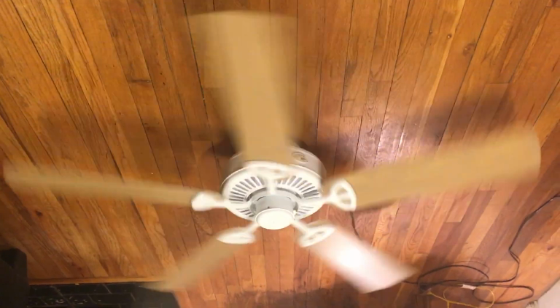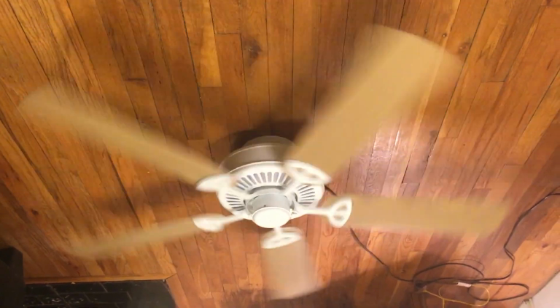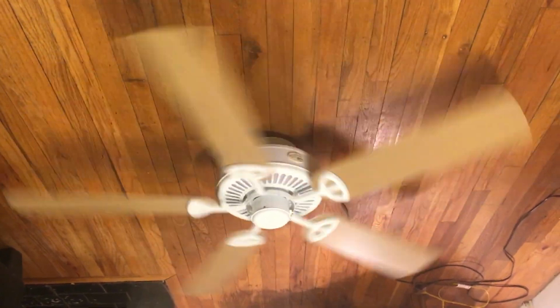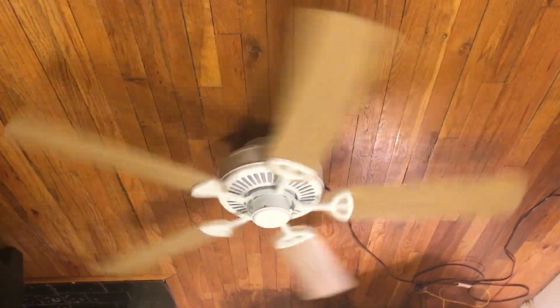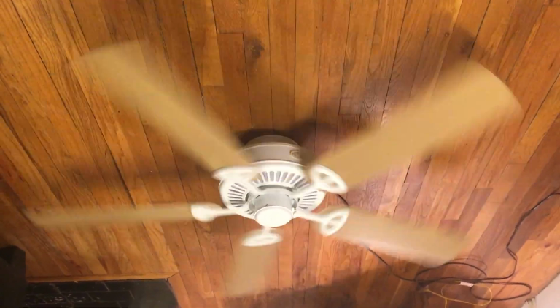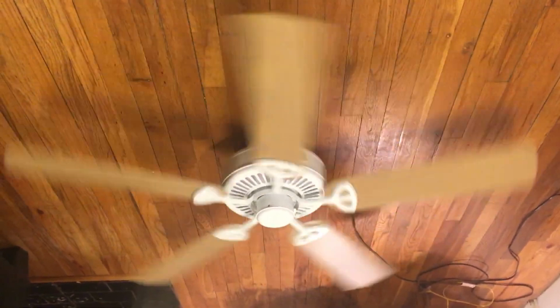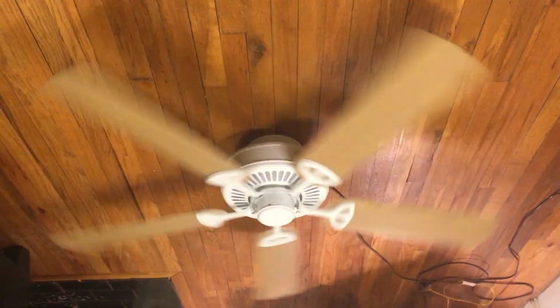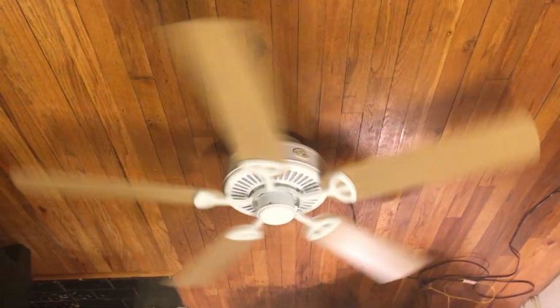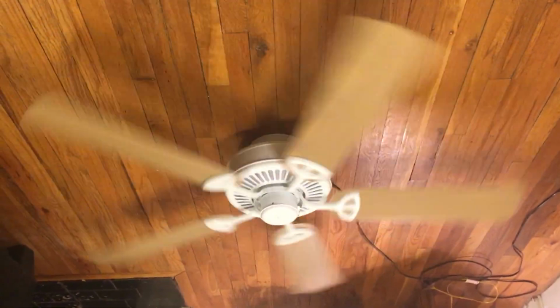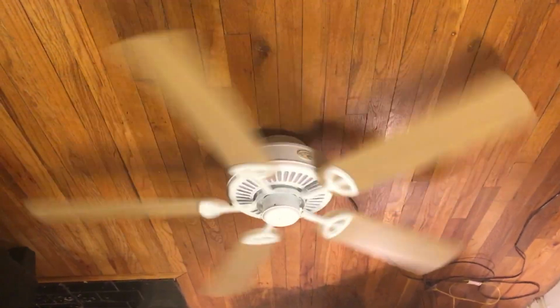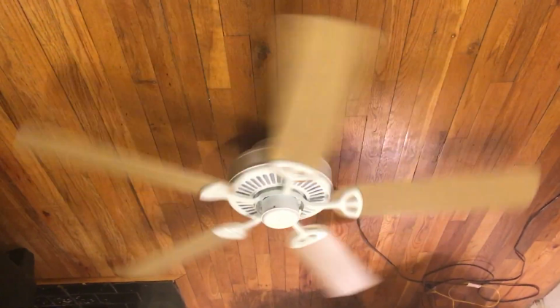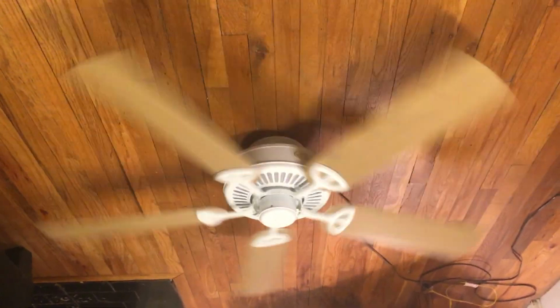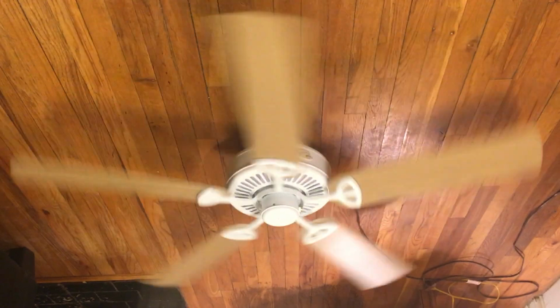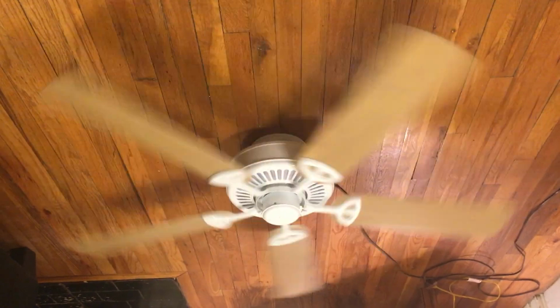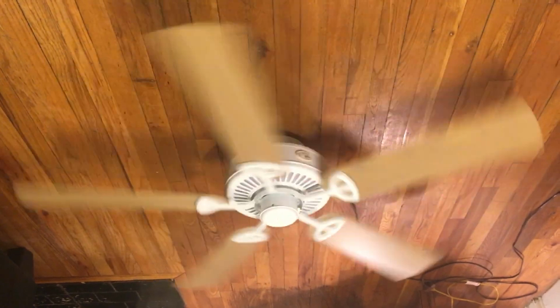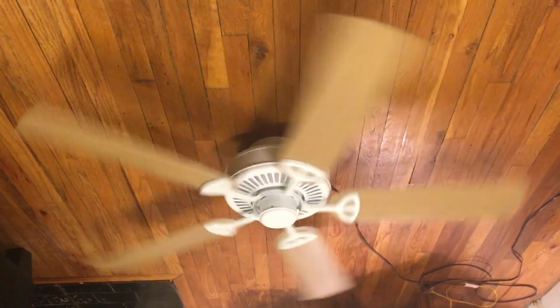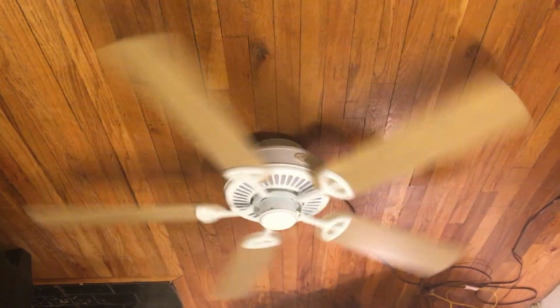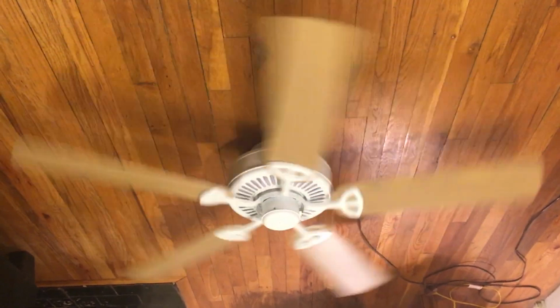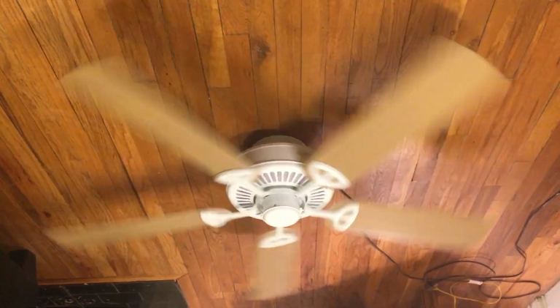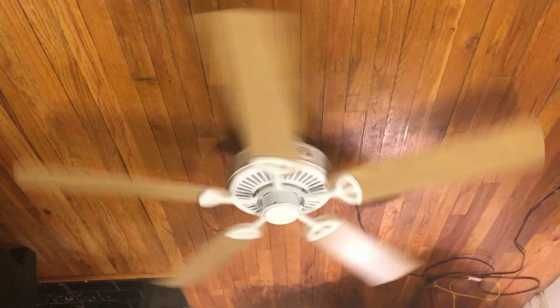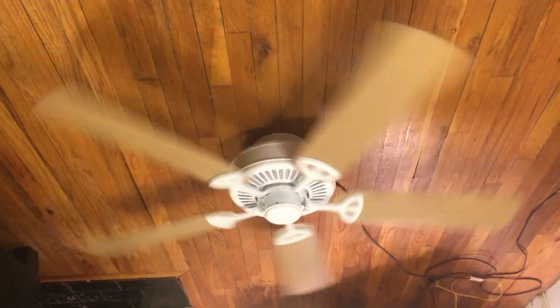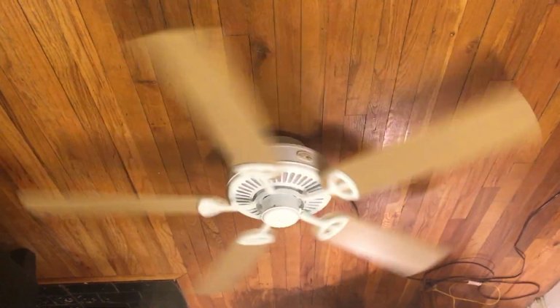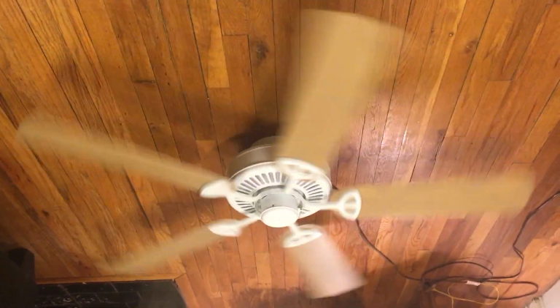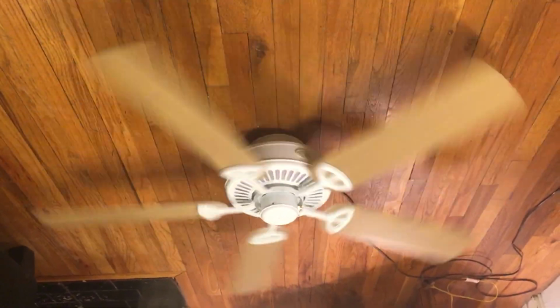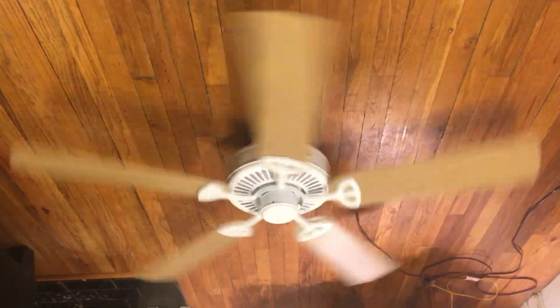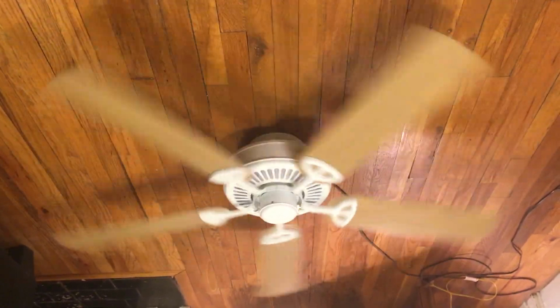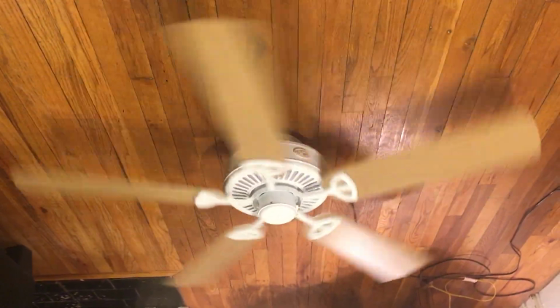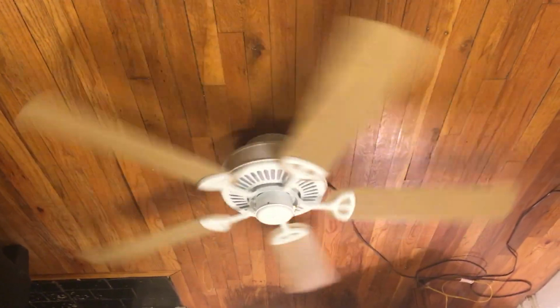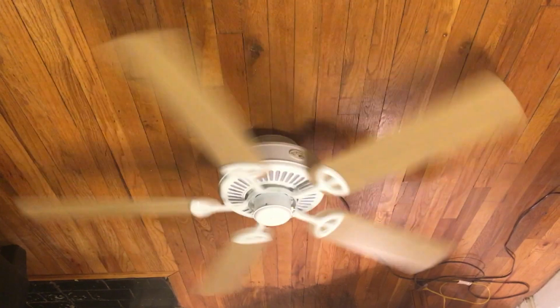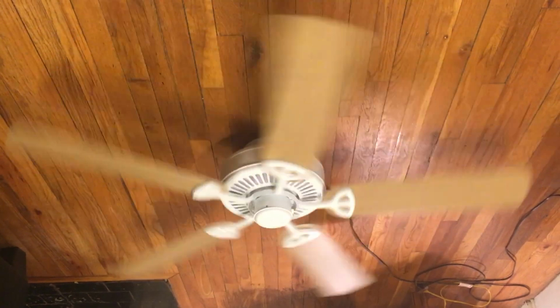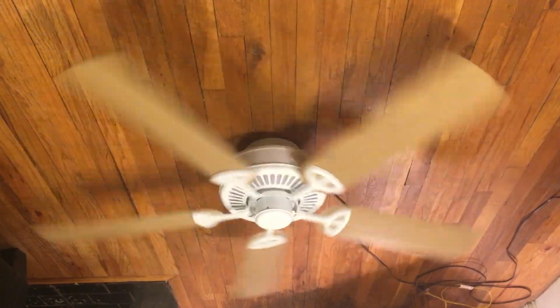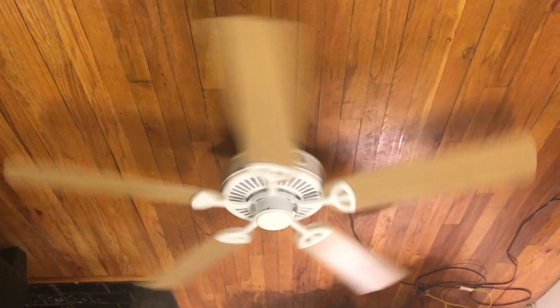I can already feel an extra little breeze from it from right over here. Not so many of my fans actually feel a breeze from over here, especially on low.